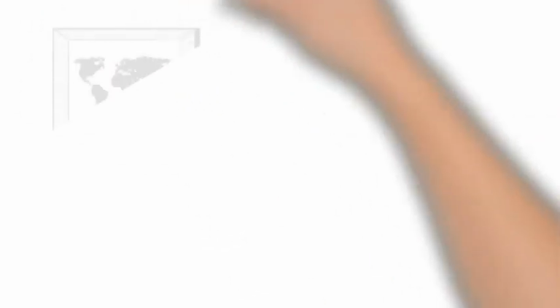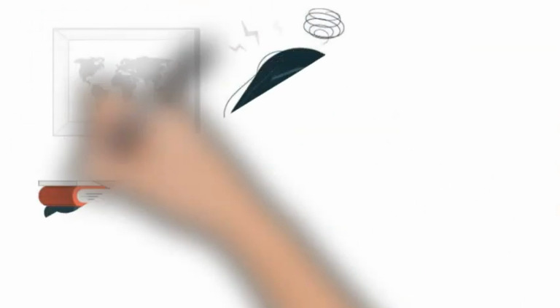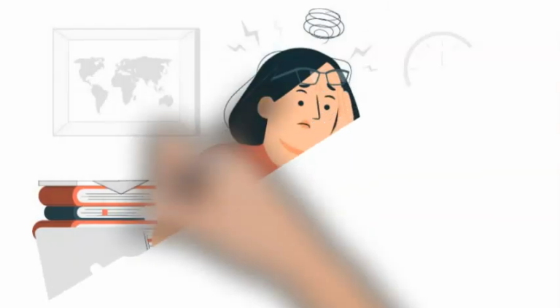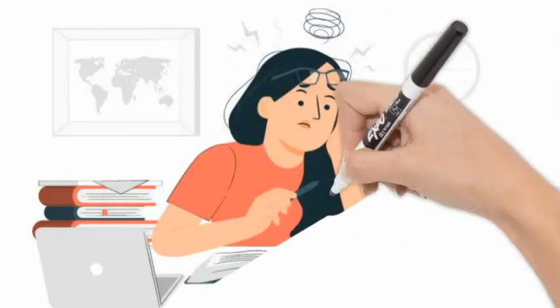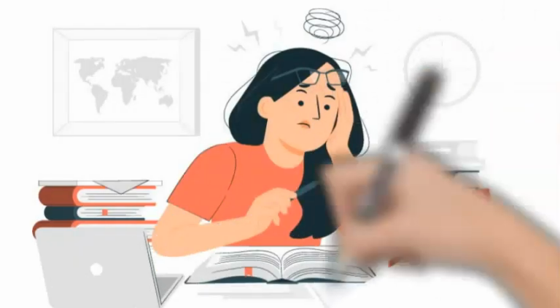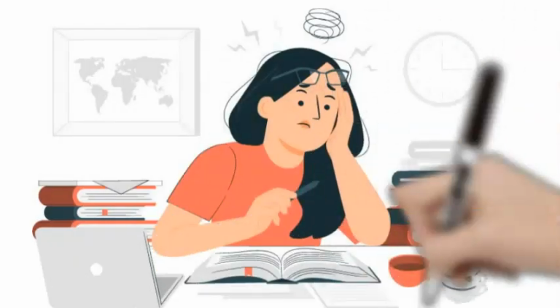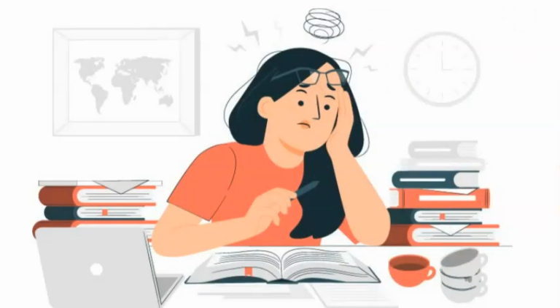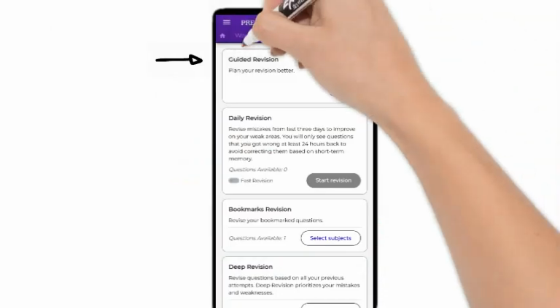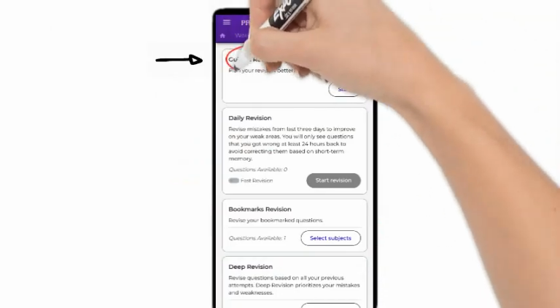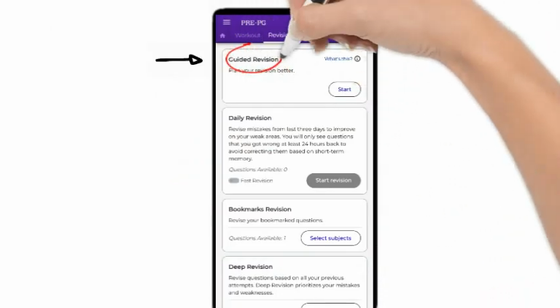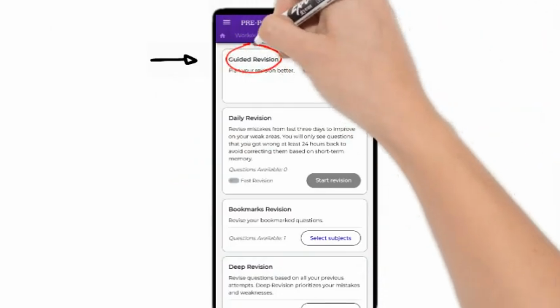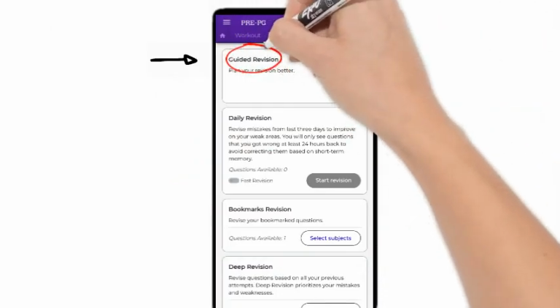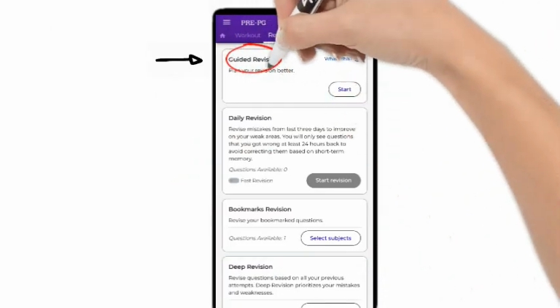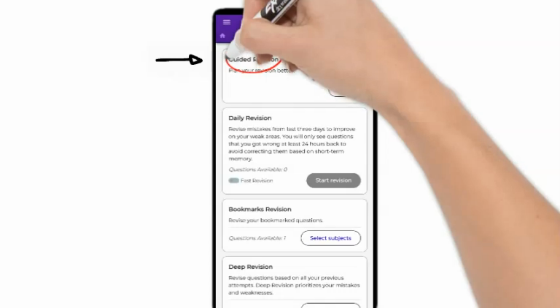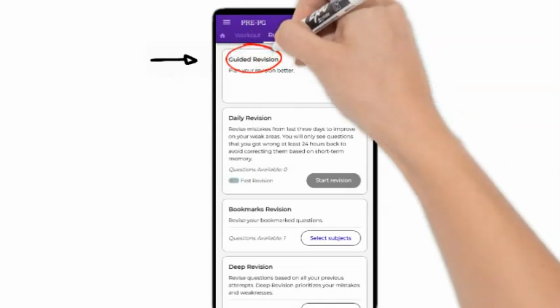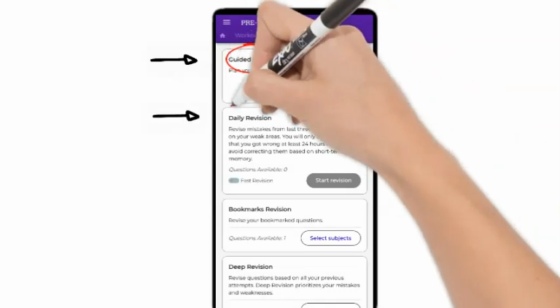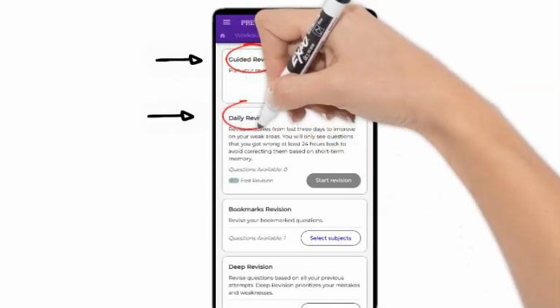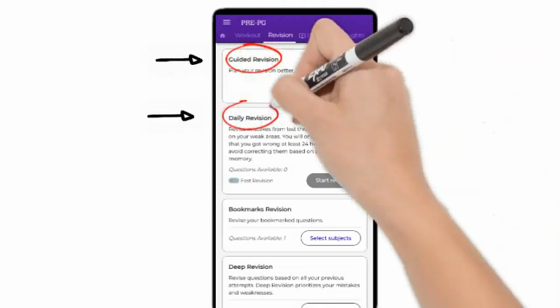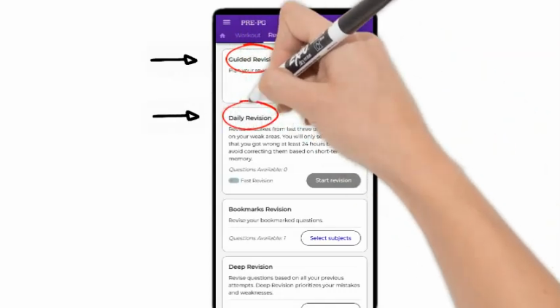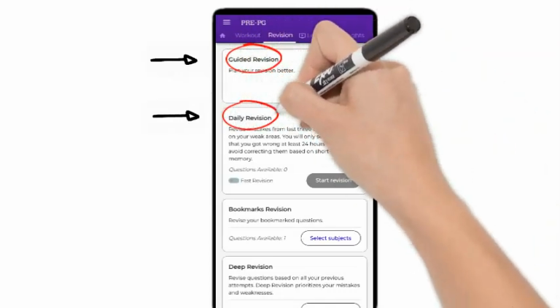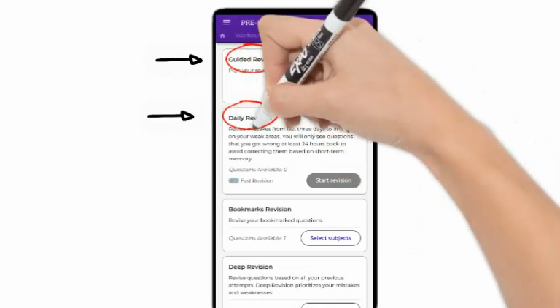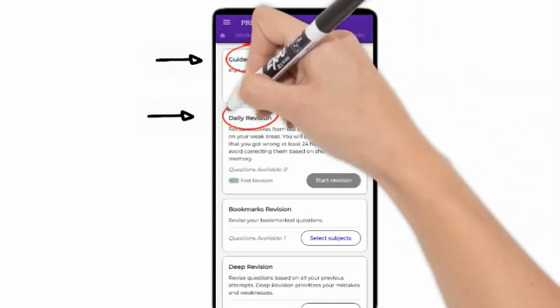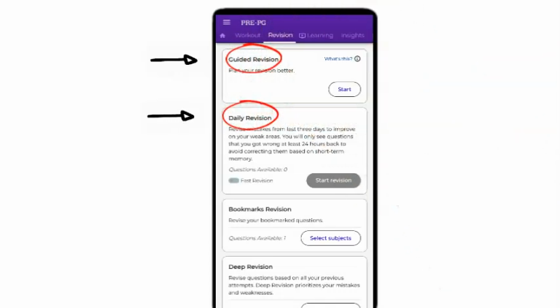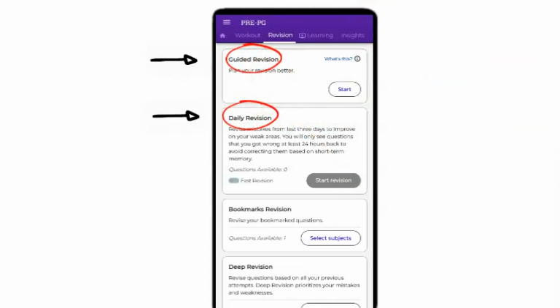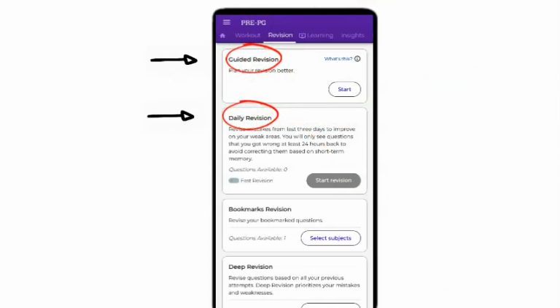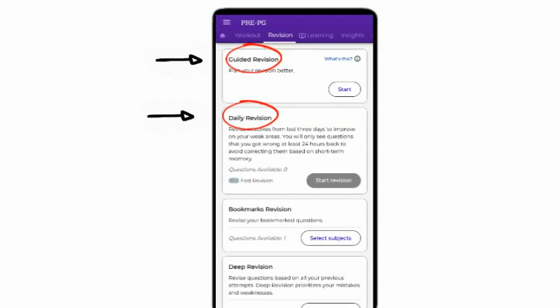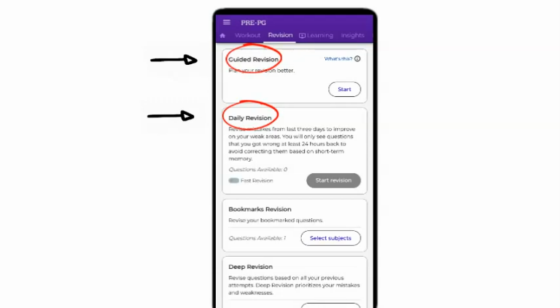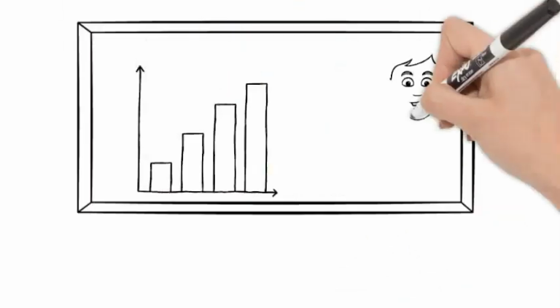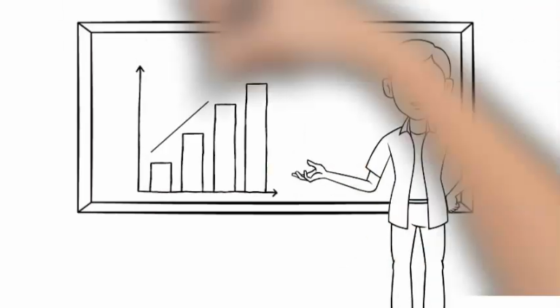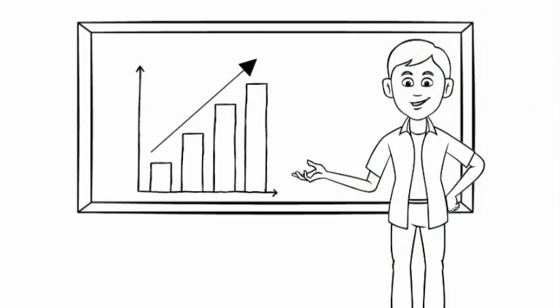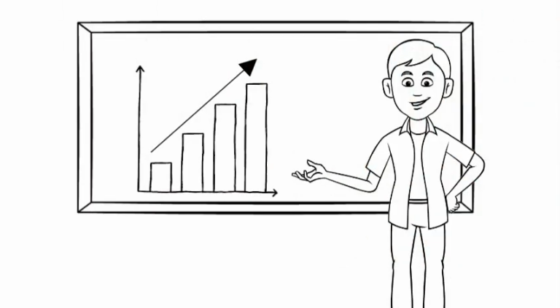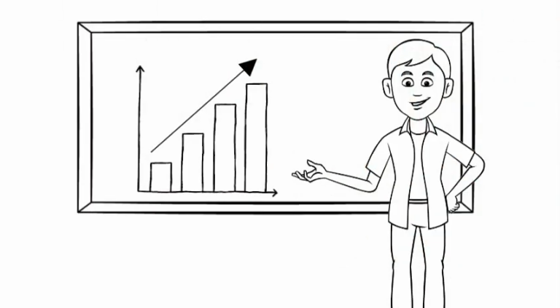Remember, revising mistakes is the key. Regardless of your approach — whether through guided revision or daily revision — ensure you thoroughly review the questions you answered incorrectly. This step is critical for genuine progress.